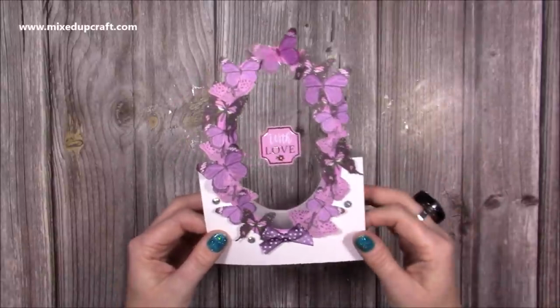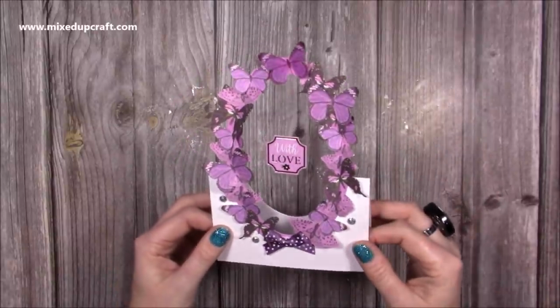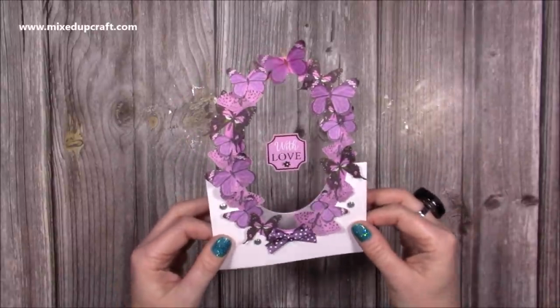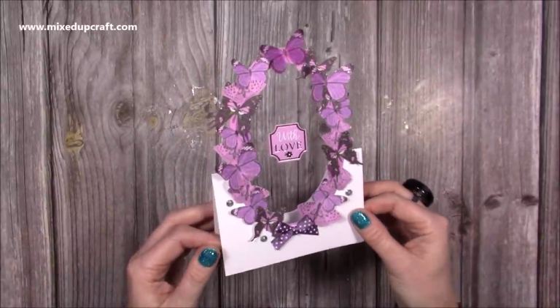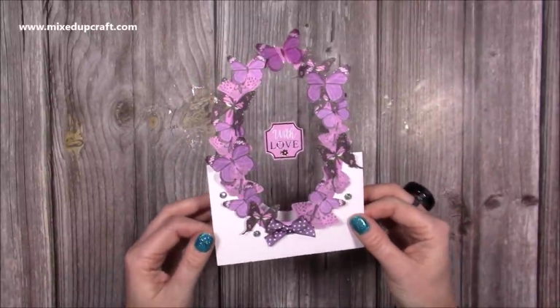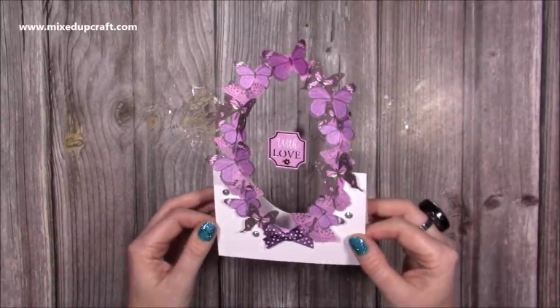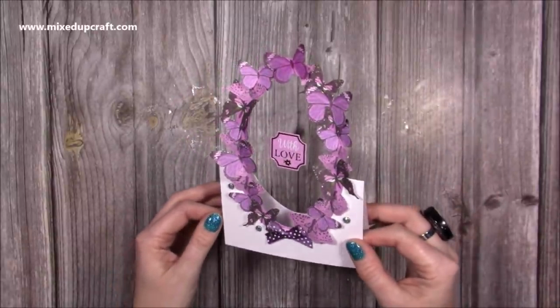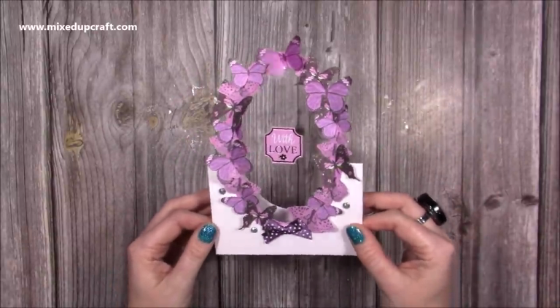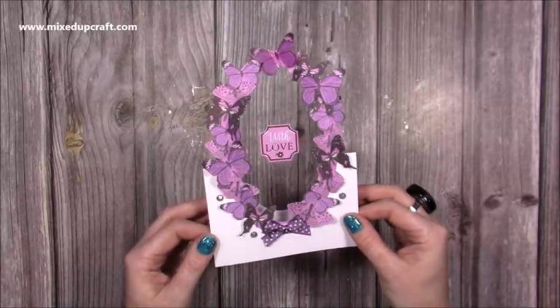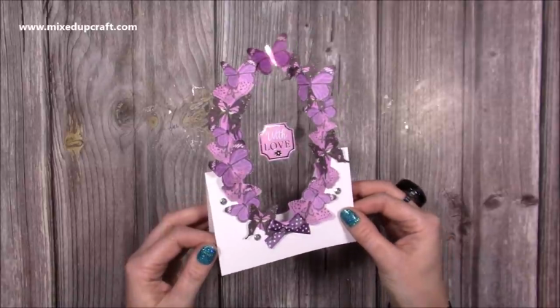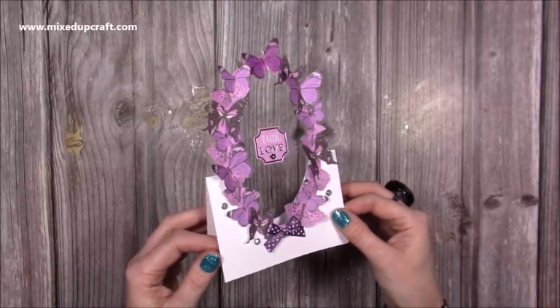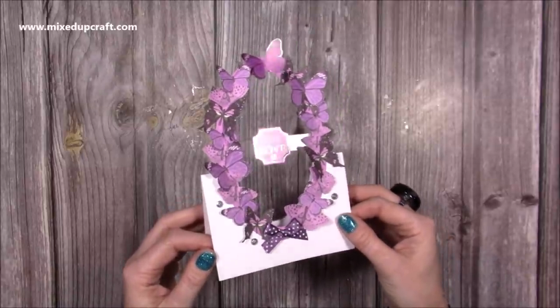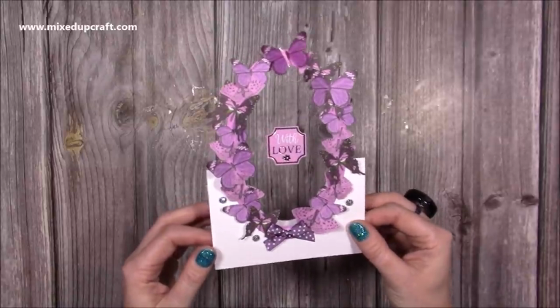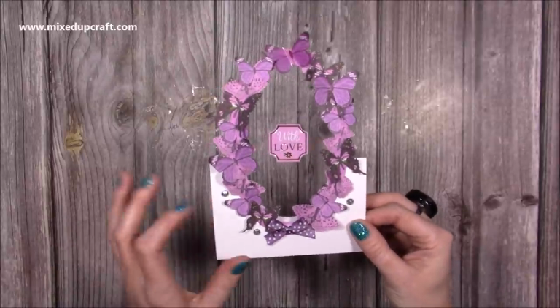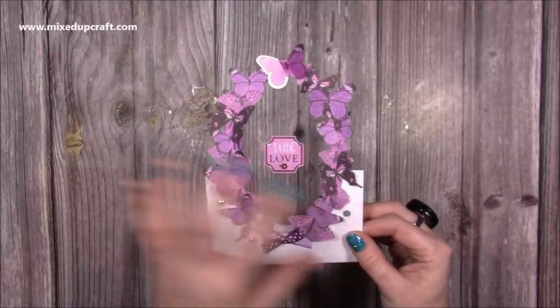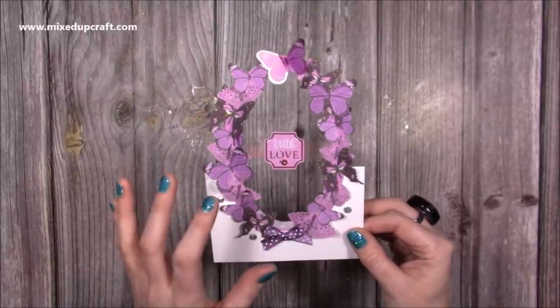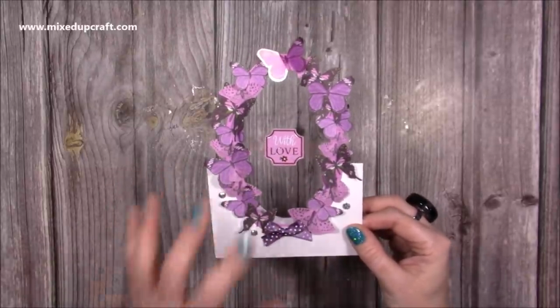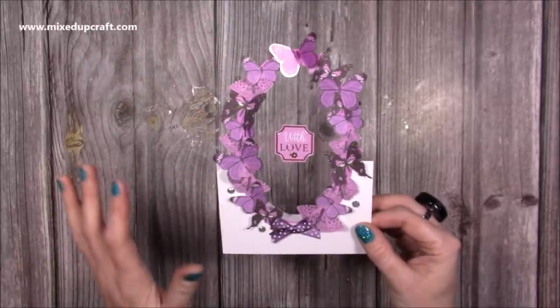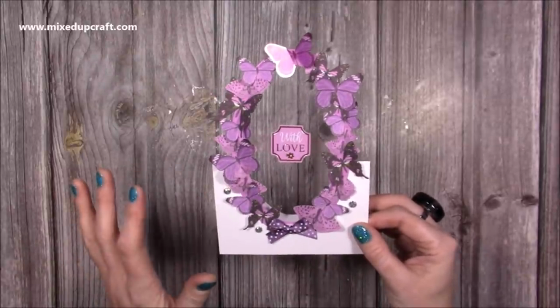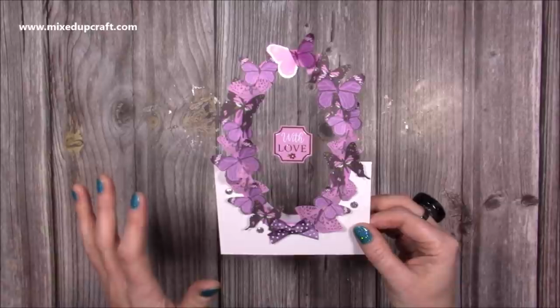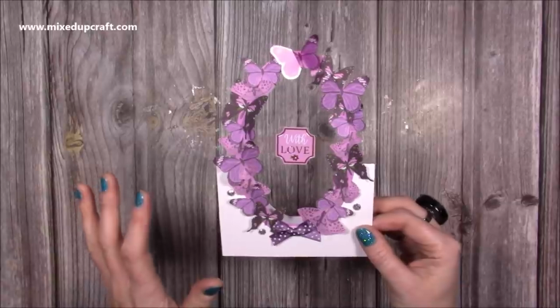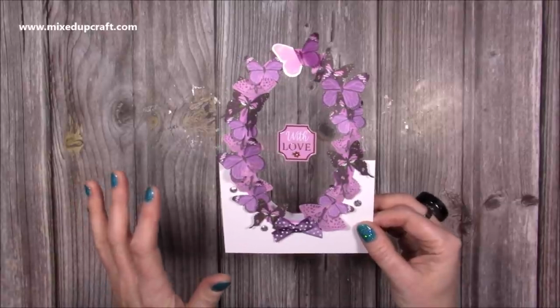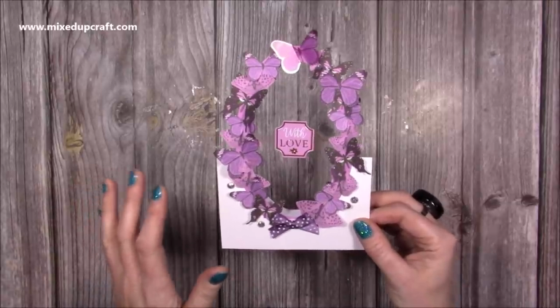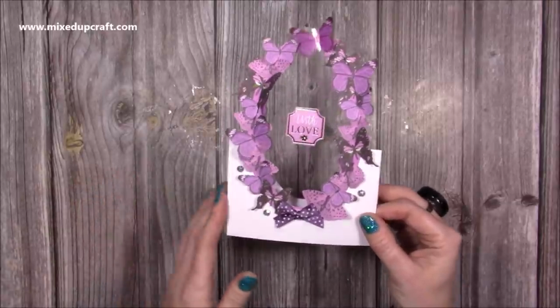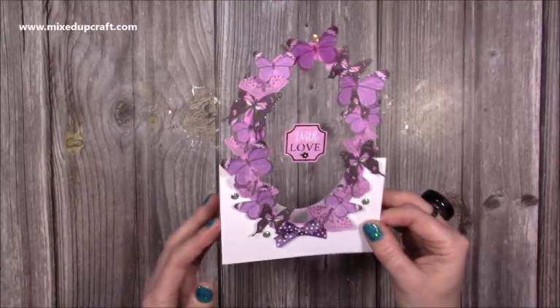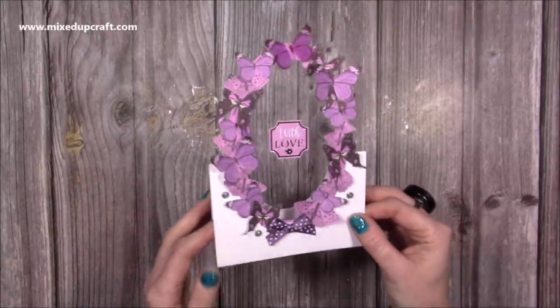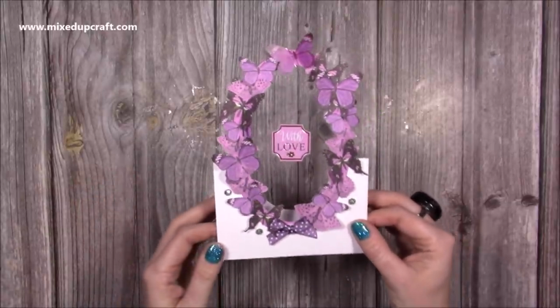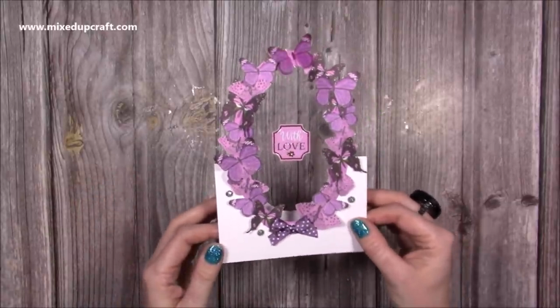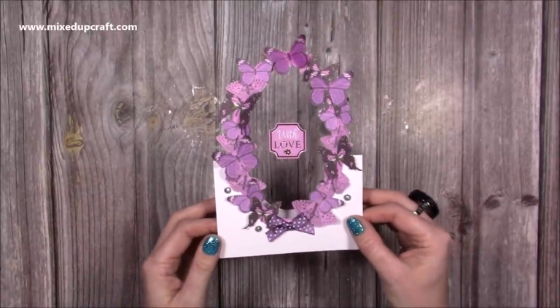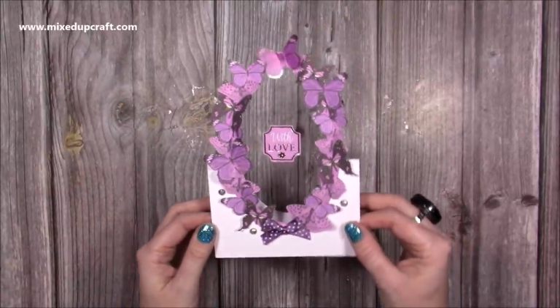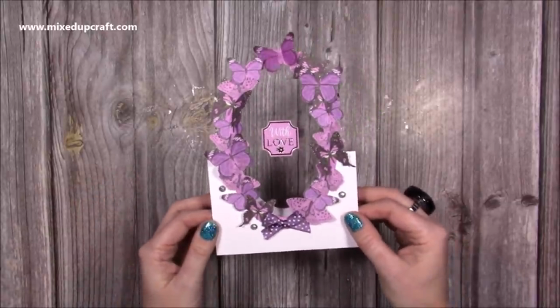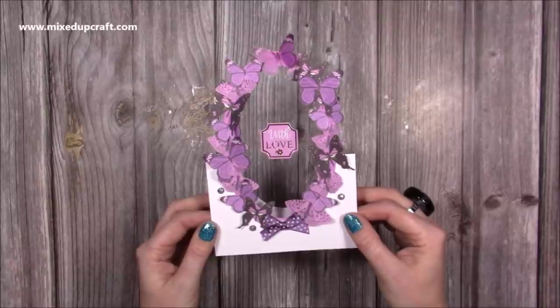This one is using the brand new Butterfly Kisses Dovecraft Collection and it's stunning. I wanted to fussy cut all of these butterflies — but you don't need to do any fussy cutting if you don't want to, so don't worry — and create a 5x7 version. Let me show you how I've made it.